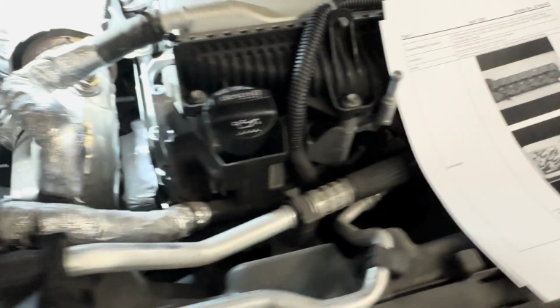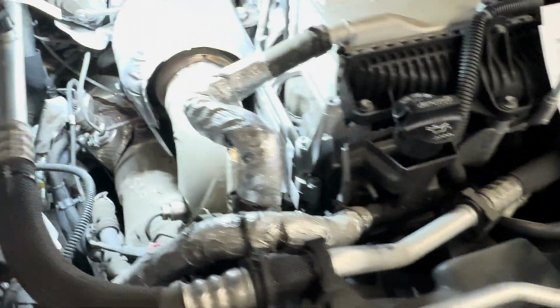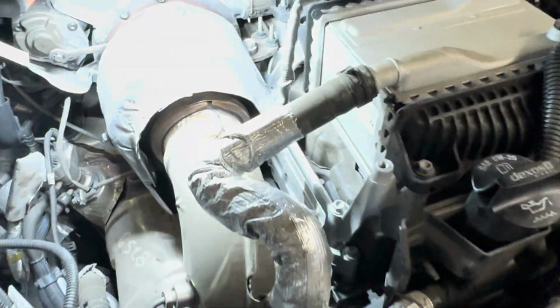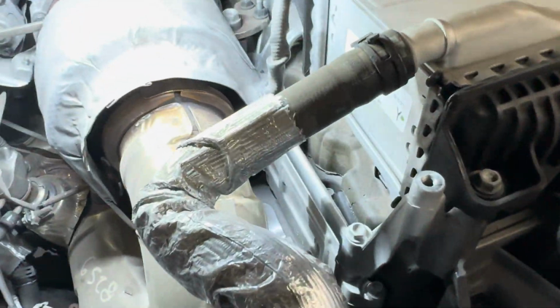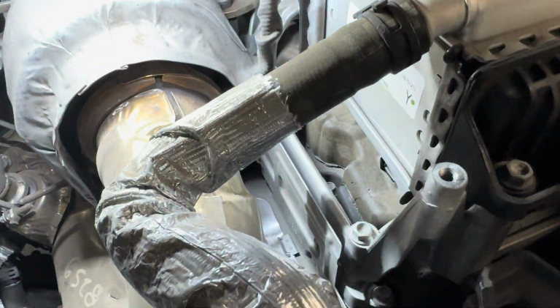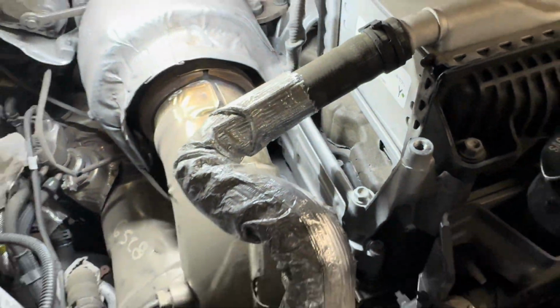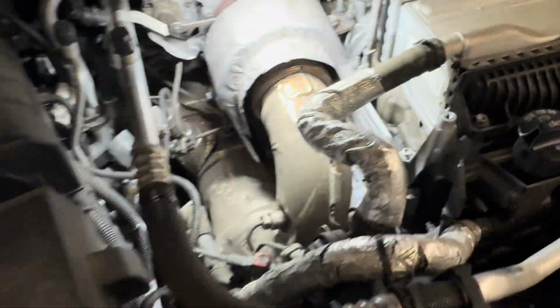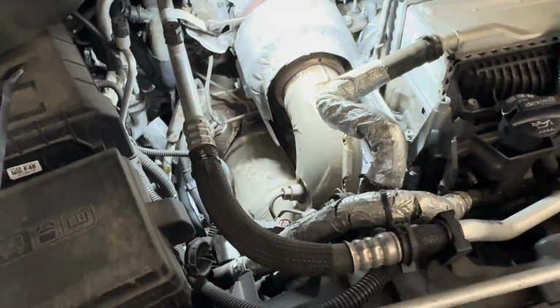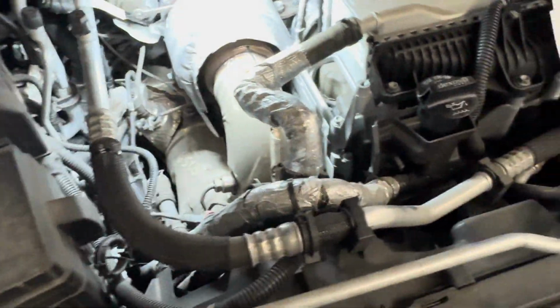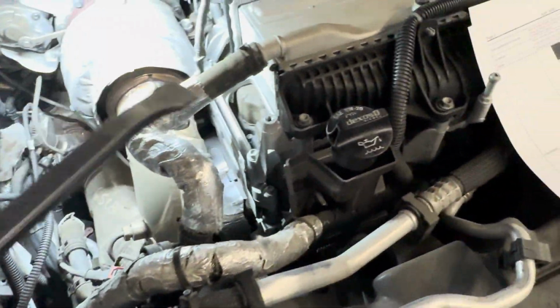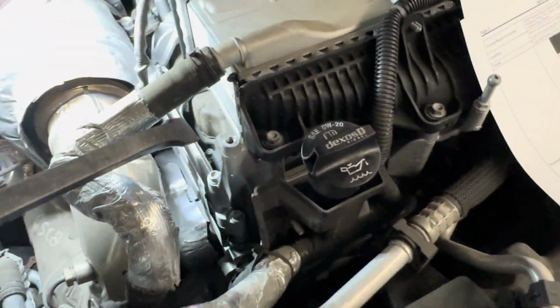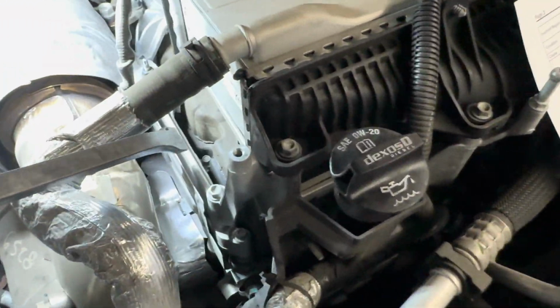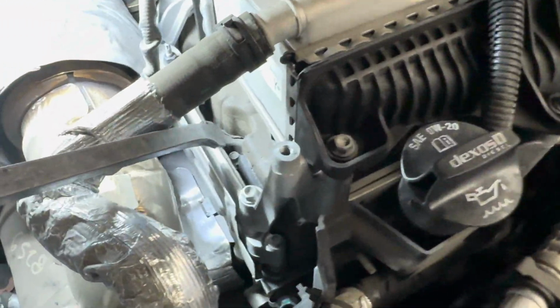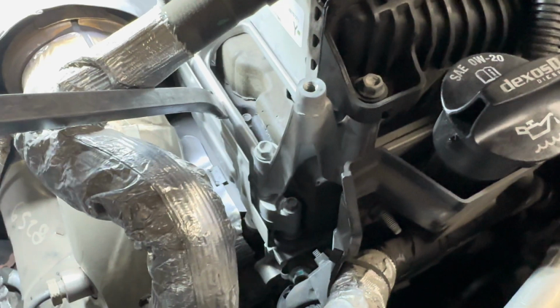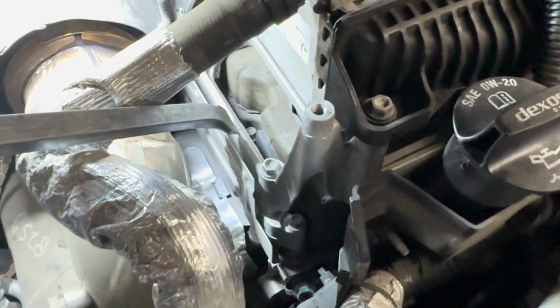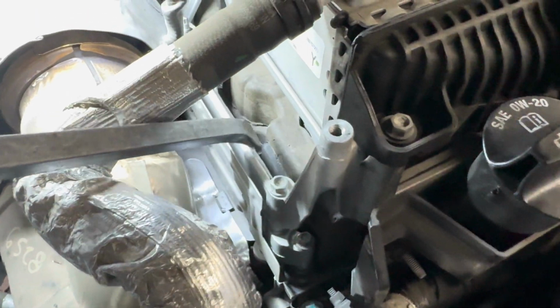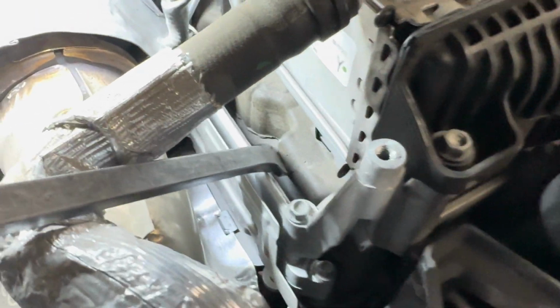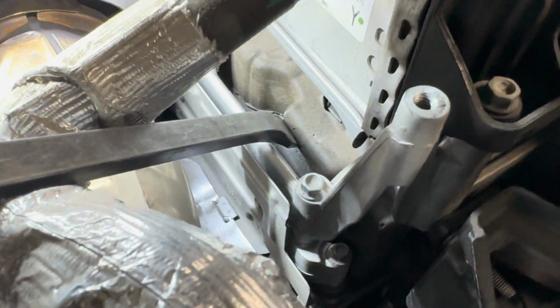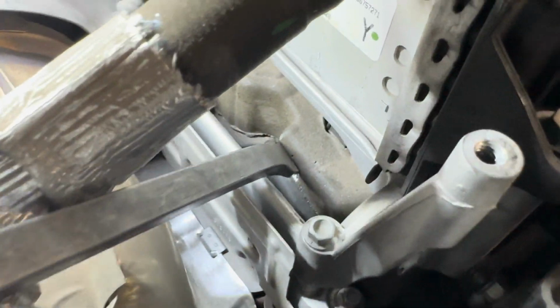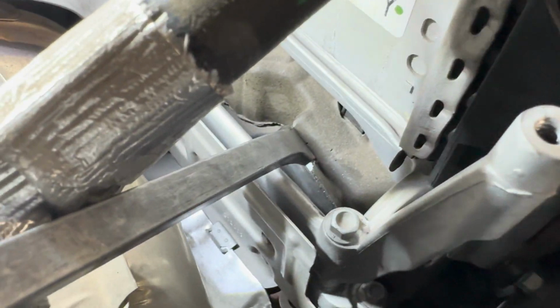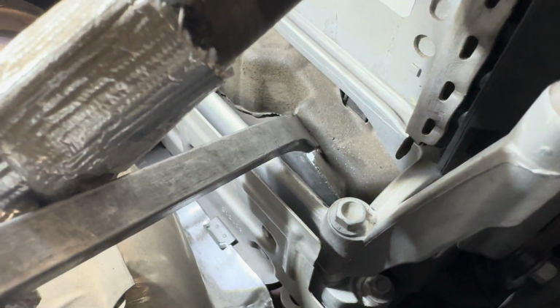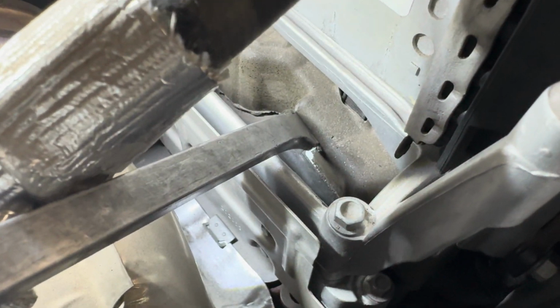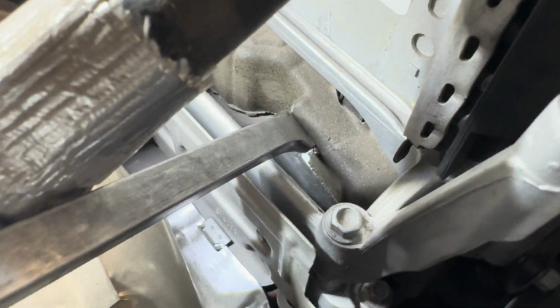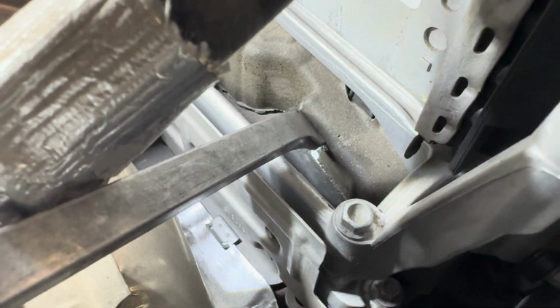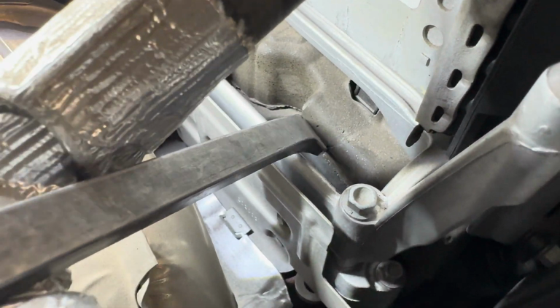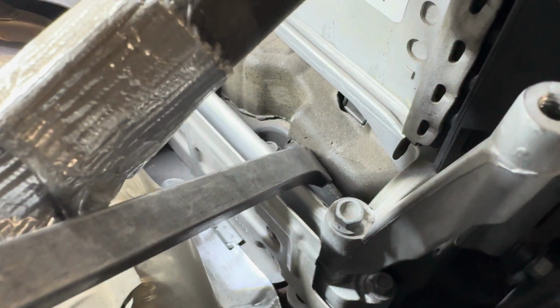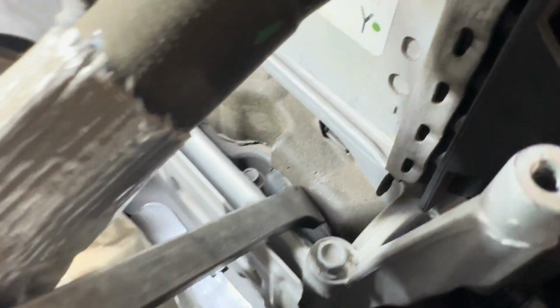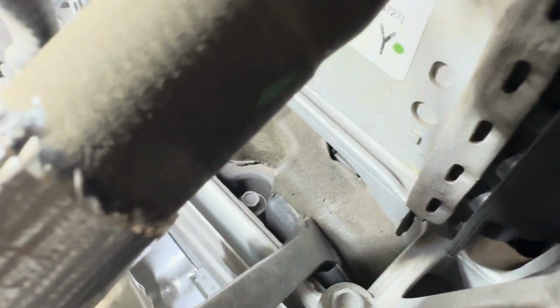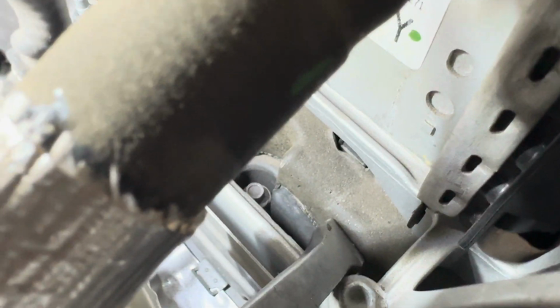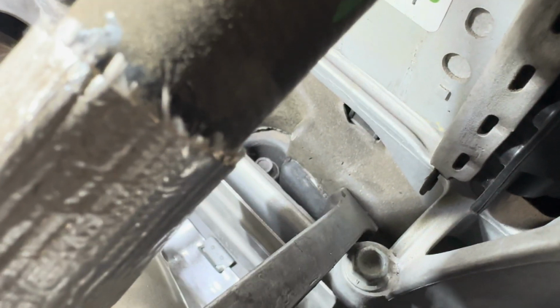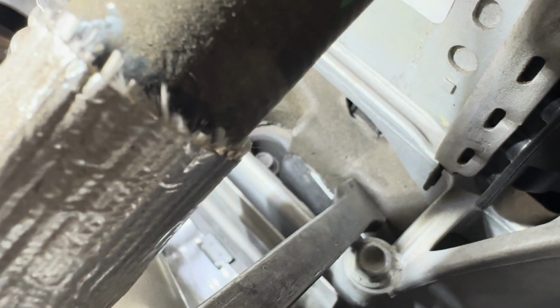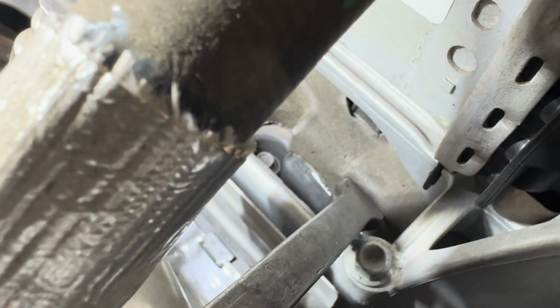So what you're going to want to do is go to this area. What I have is a pry bar — it's going to be a little tough to do. Just gently move that like so, and you'll be able to see the actual number.